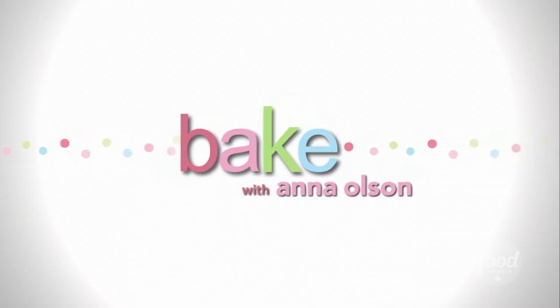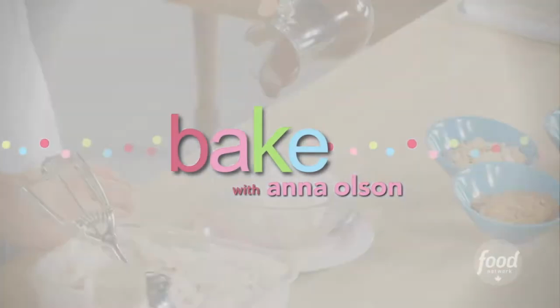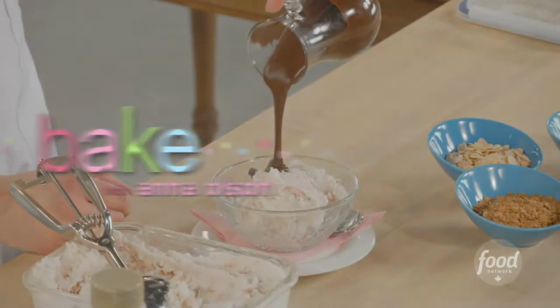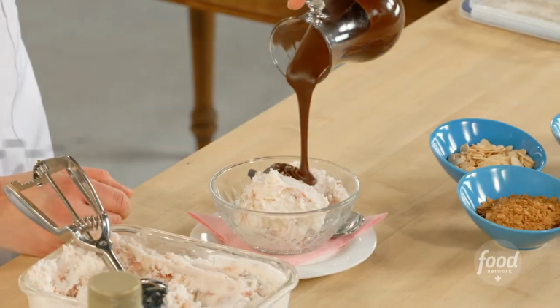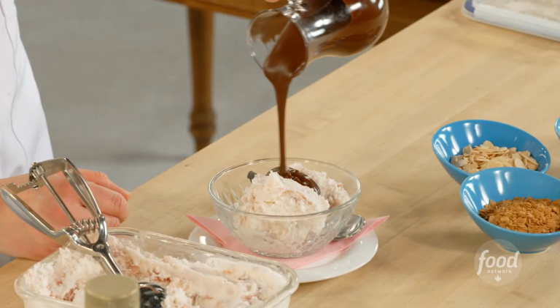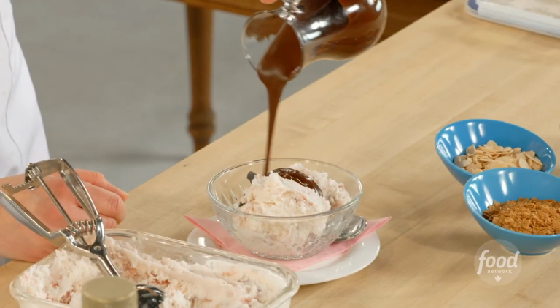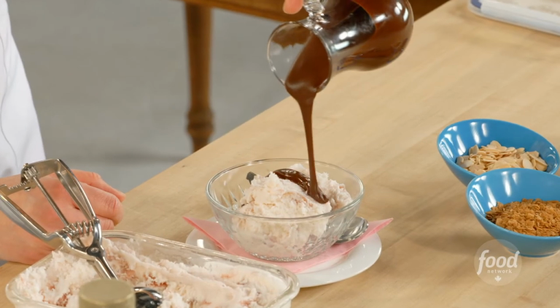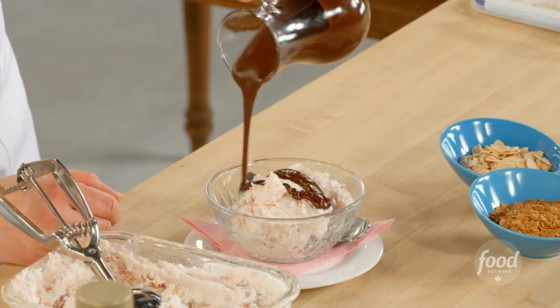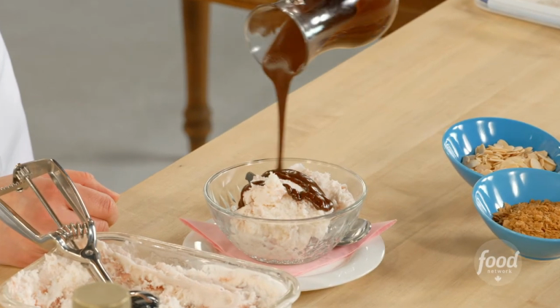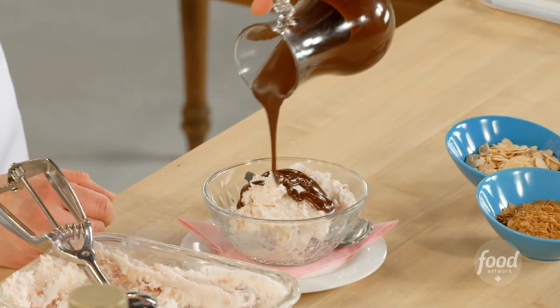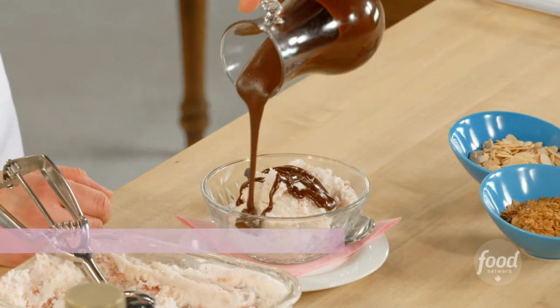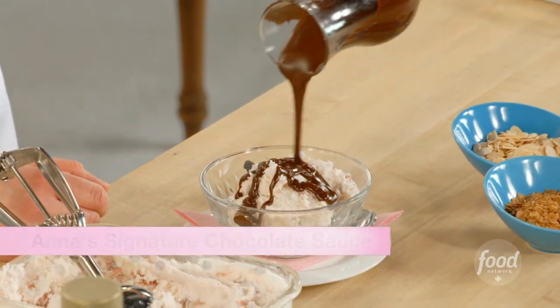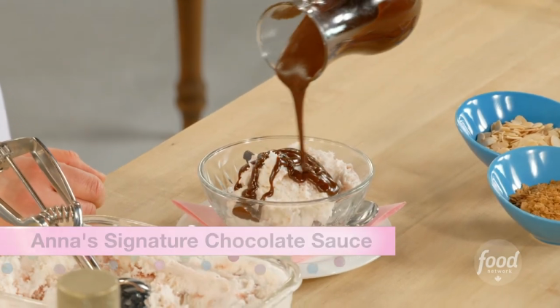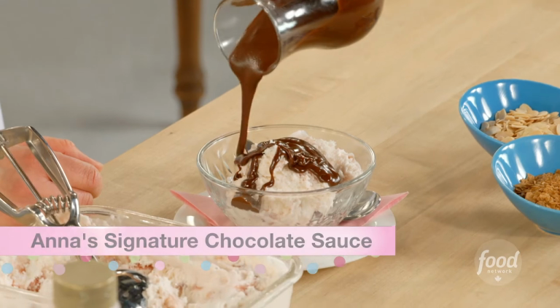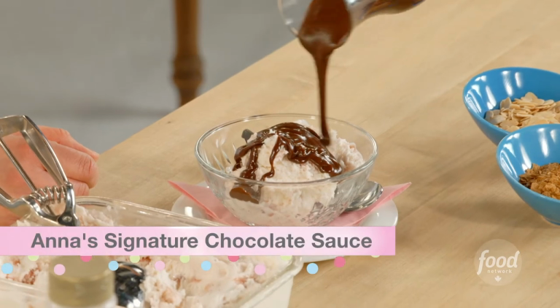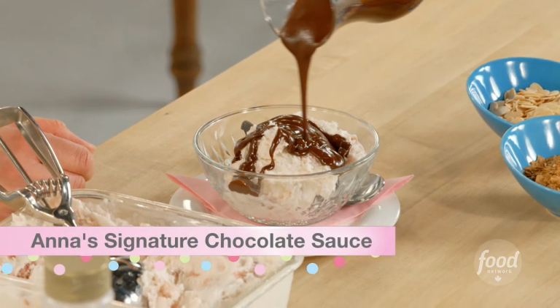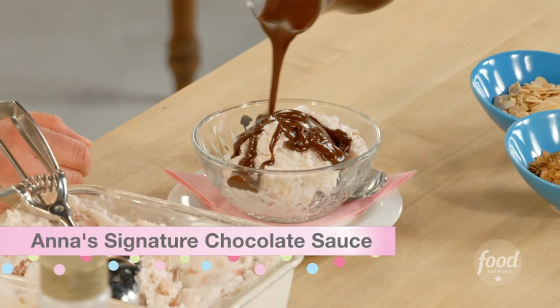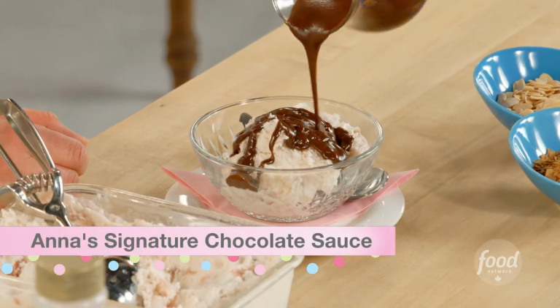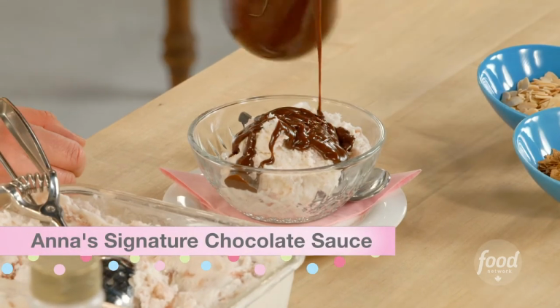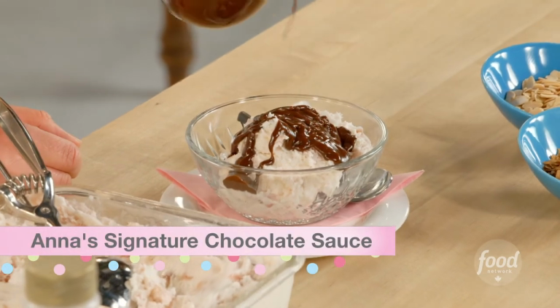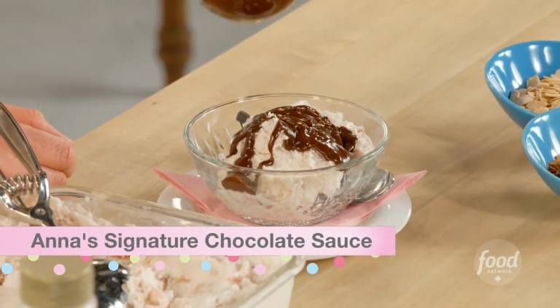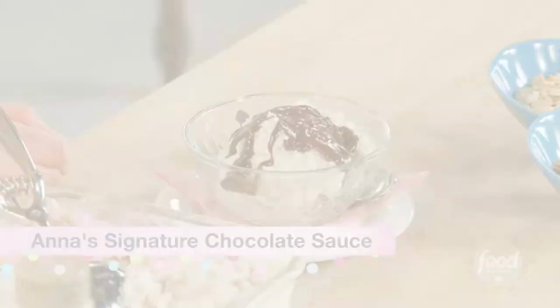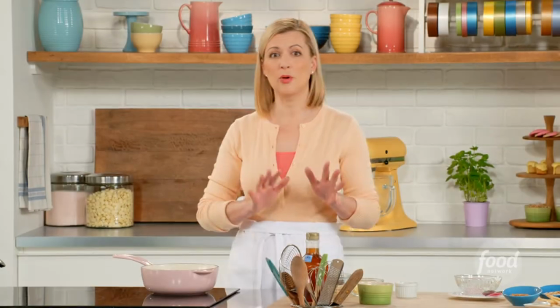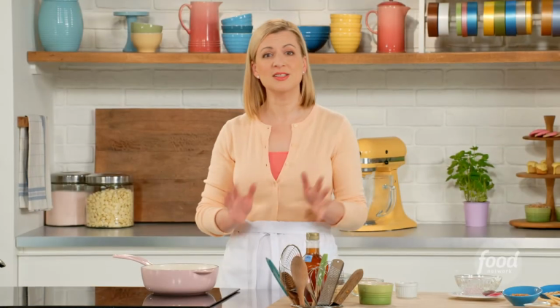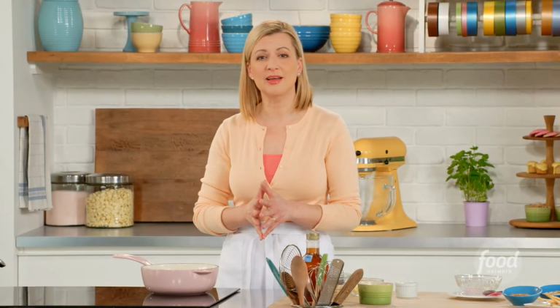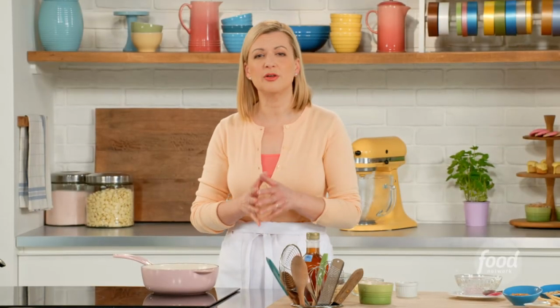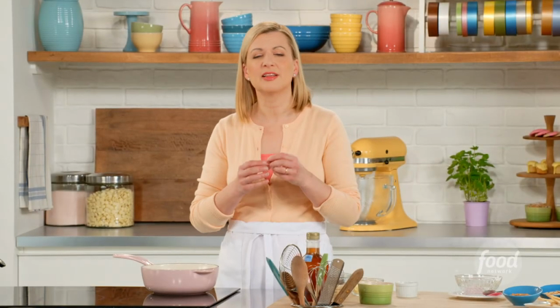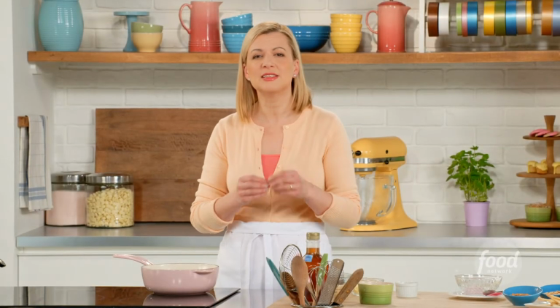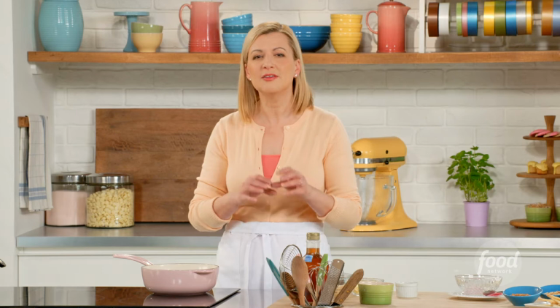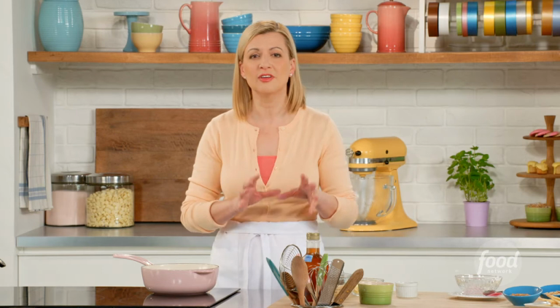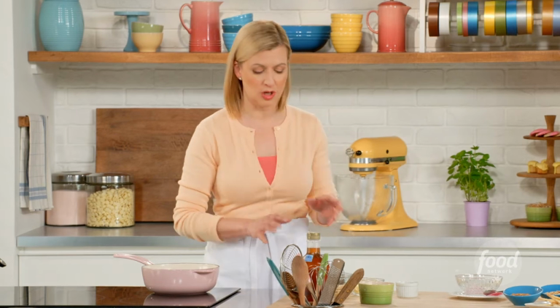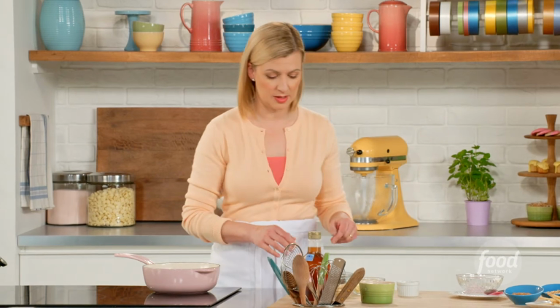A good chocolate sauce is a beautiful thing and I've got the recipe for you. It takes a combination of ingredients but once together you've got this silky, velvety chocolate sauce.